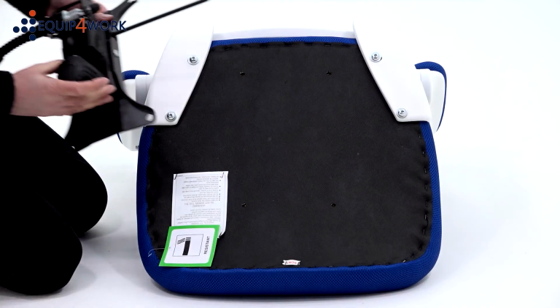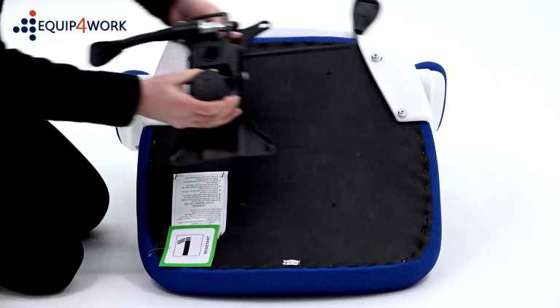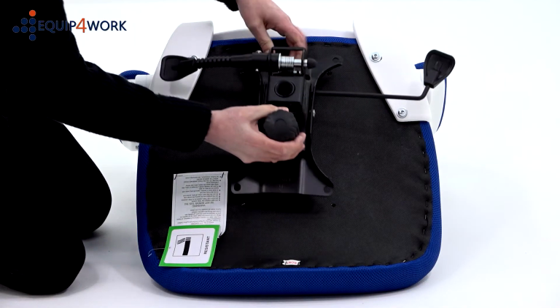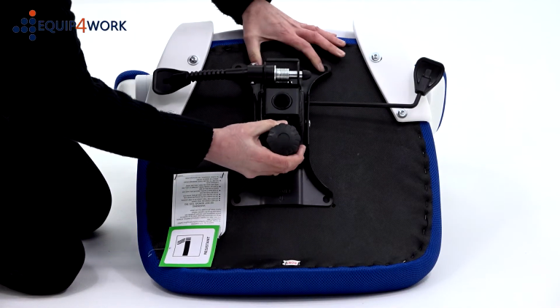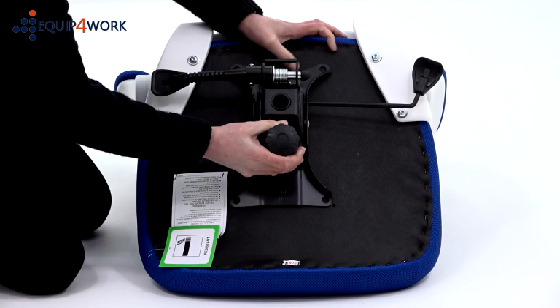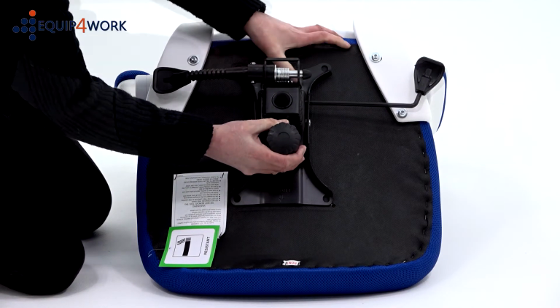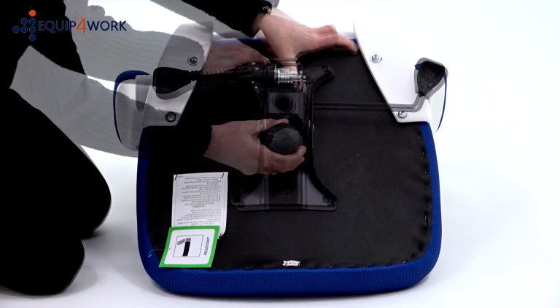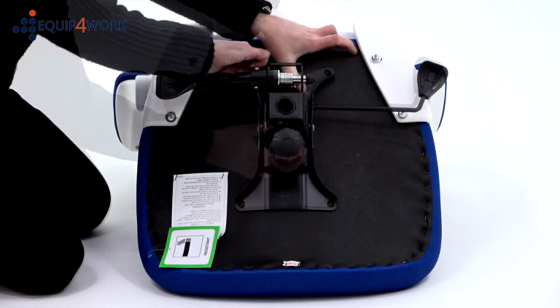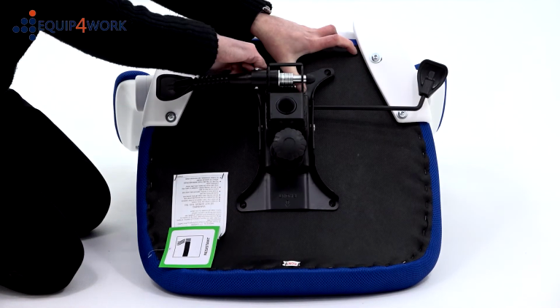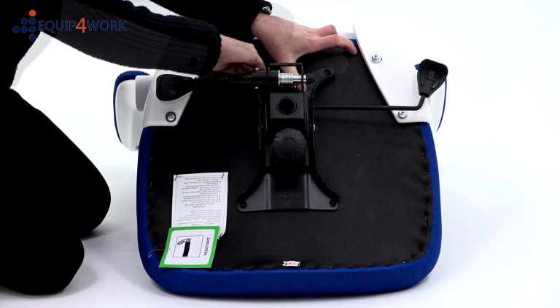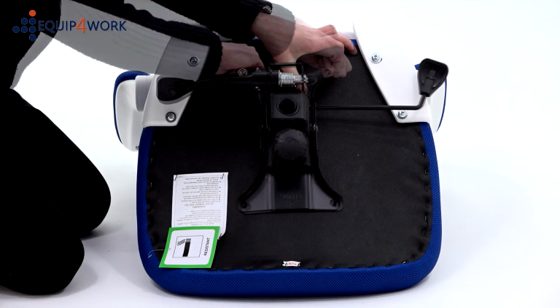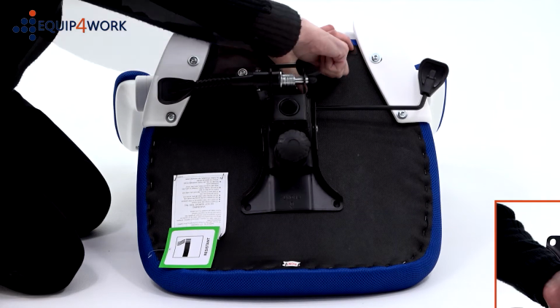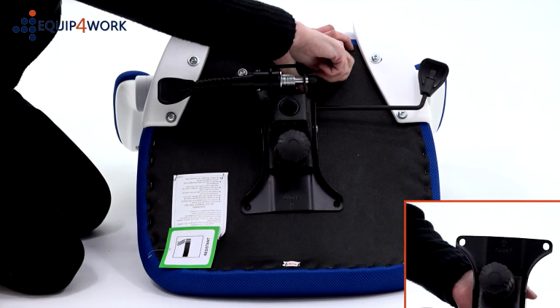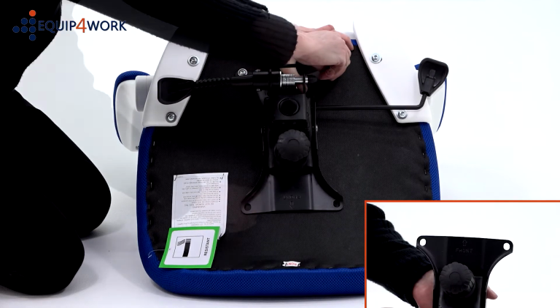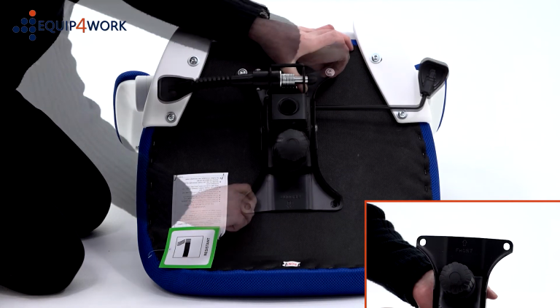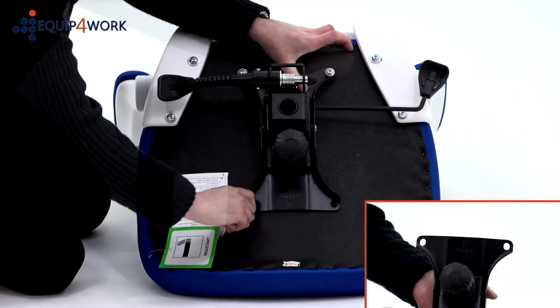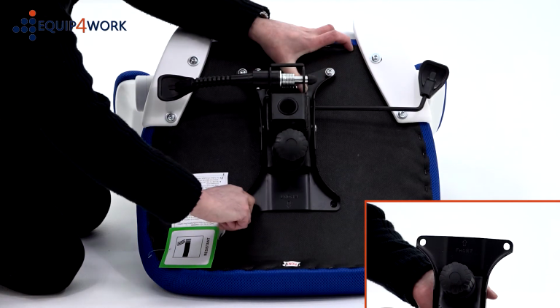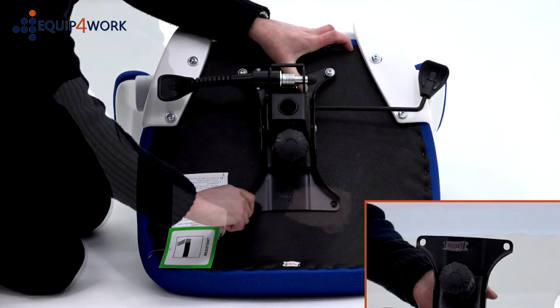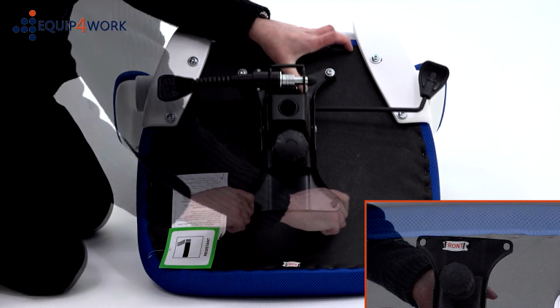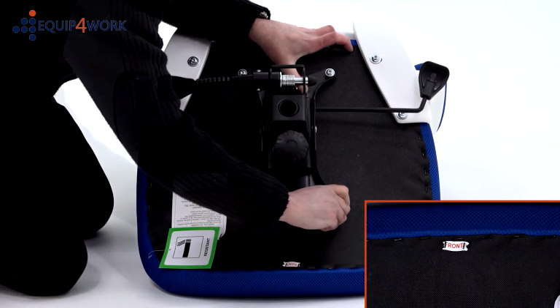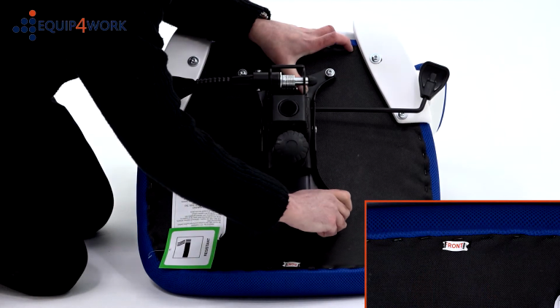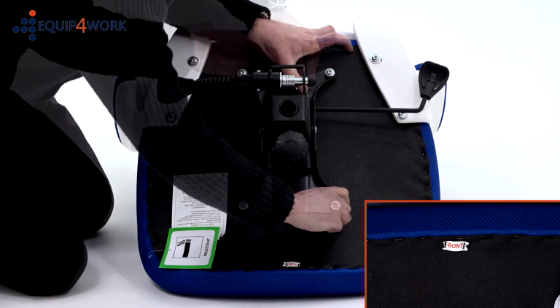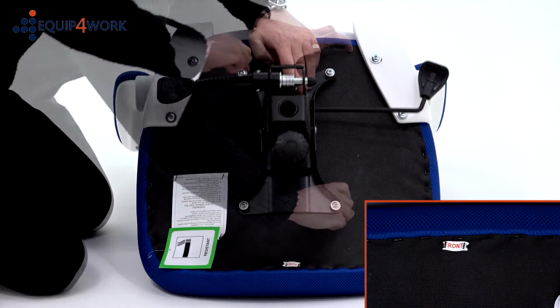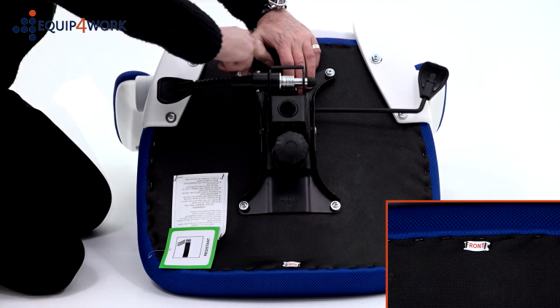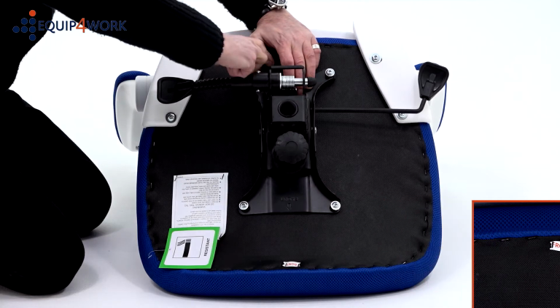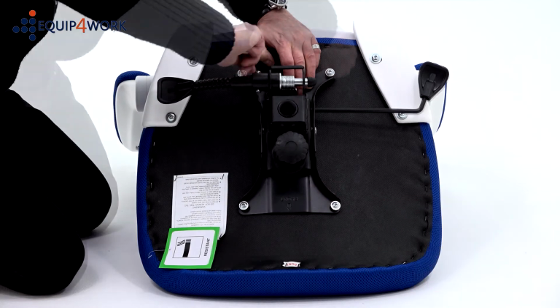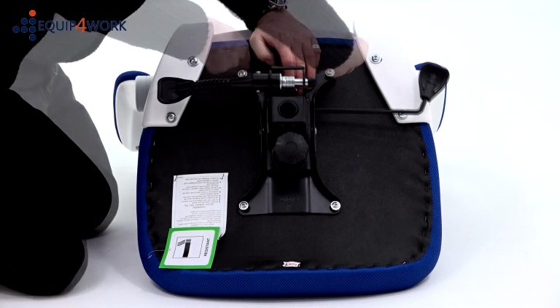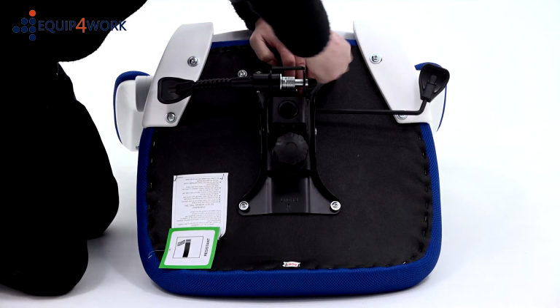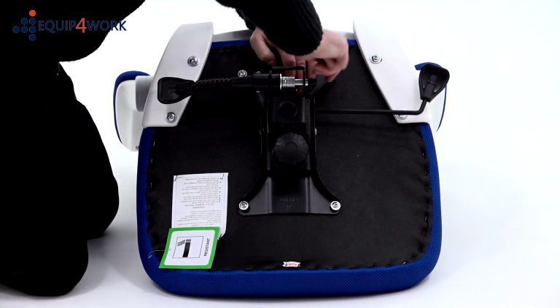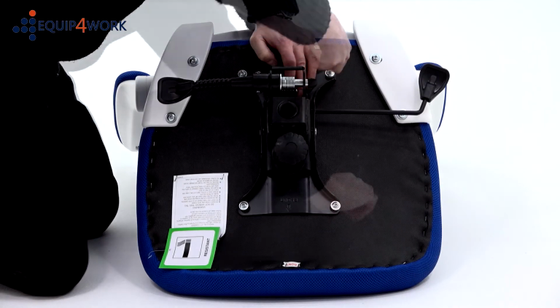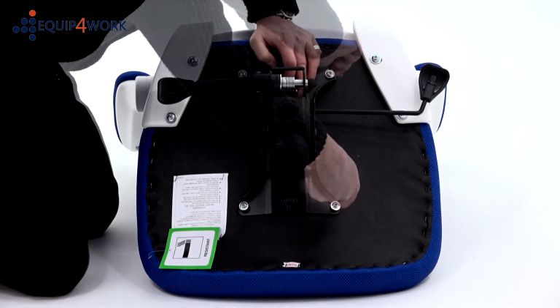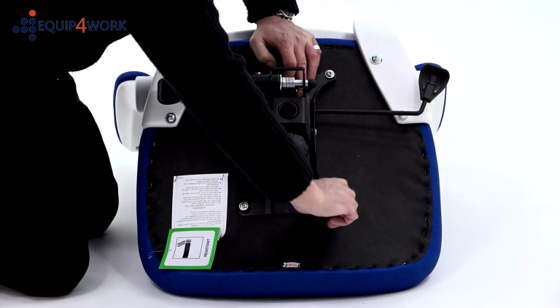Attach the mechanism to the seat pad using the four 20mm Part J bolts, making sure the arrow on the mechanism is pointing to the front of the seat. Again, do not fully tighten these bolts until they are all inserted.